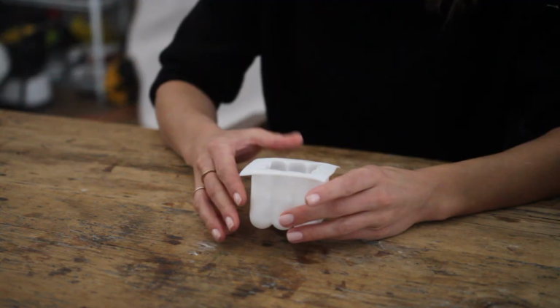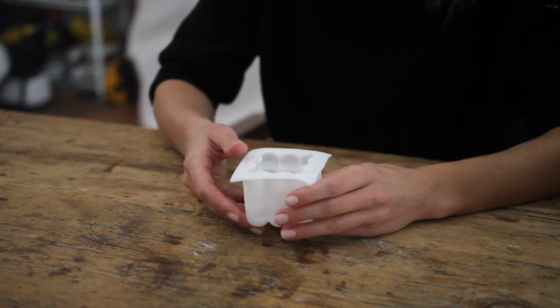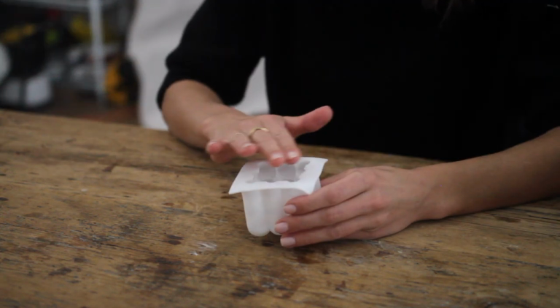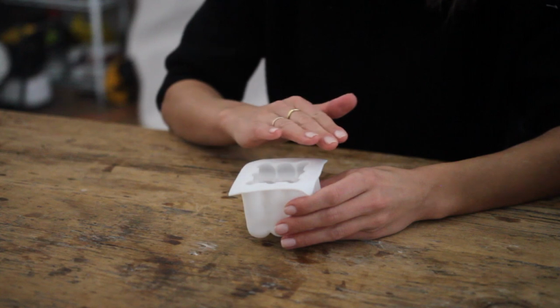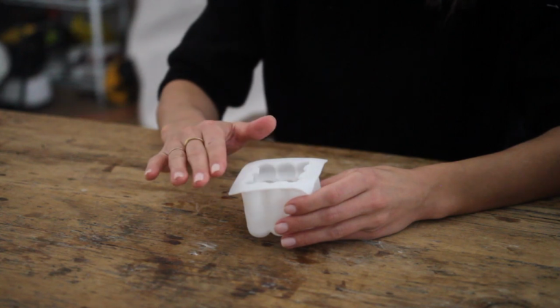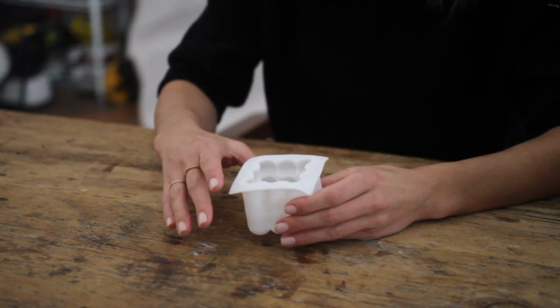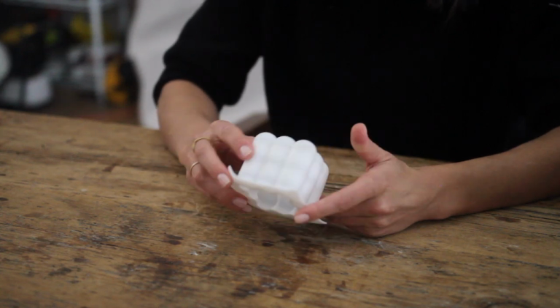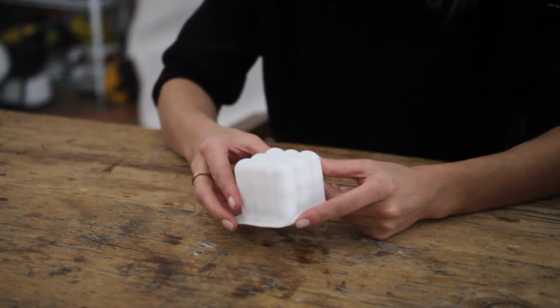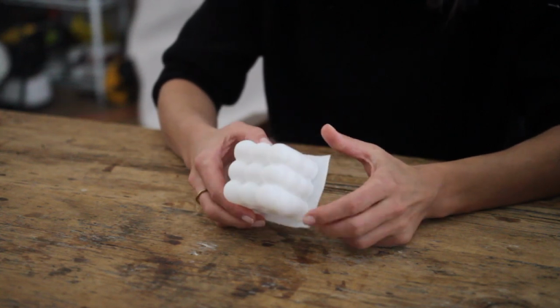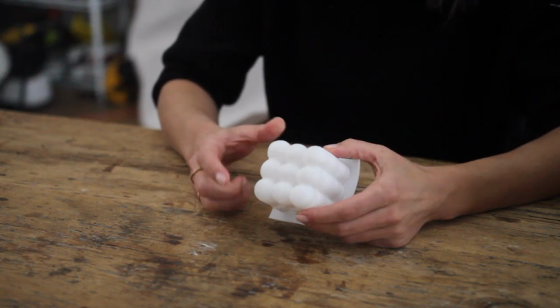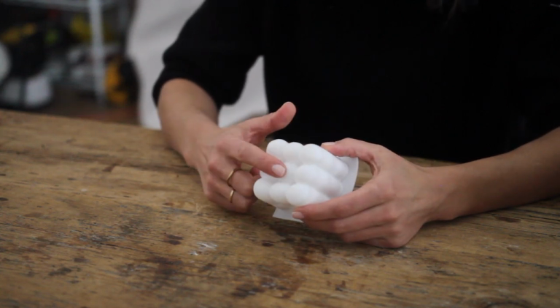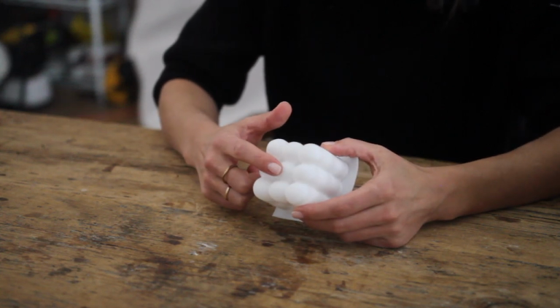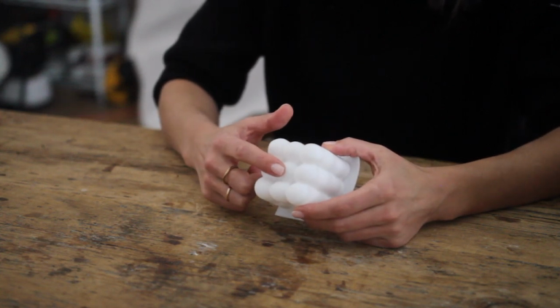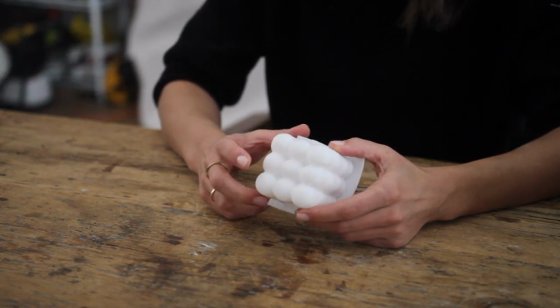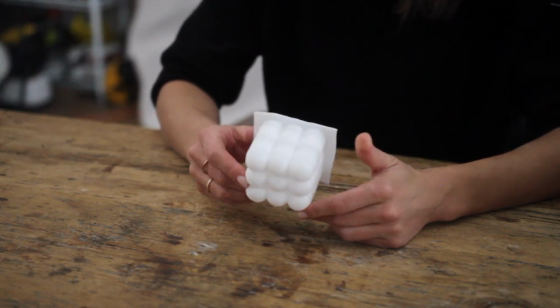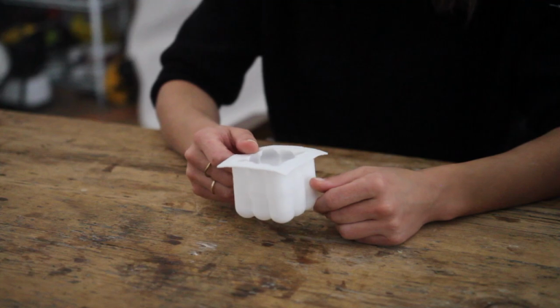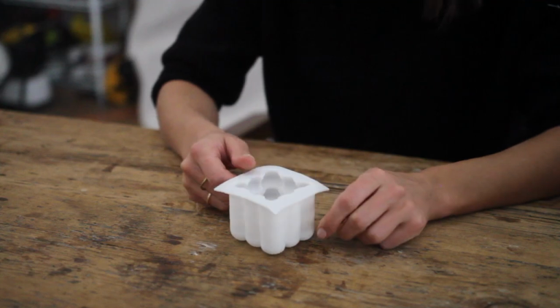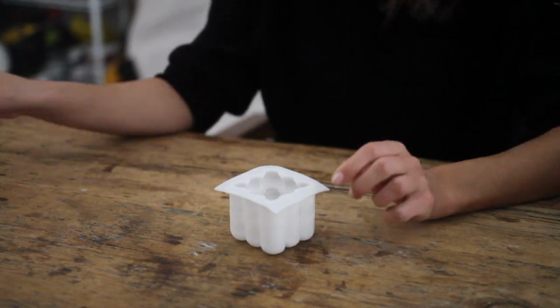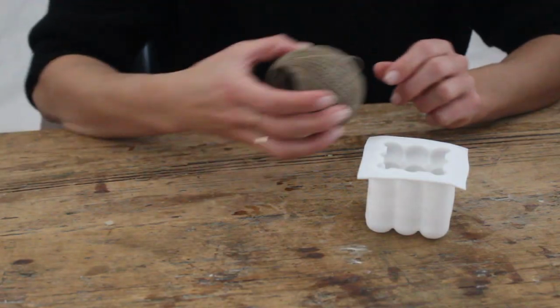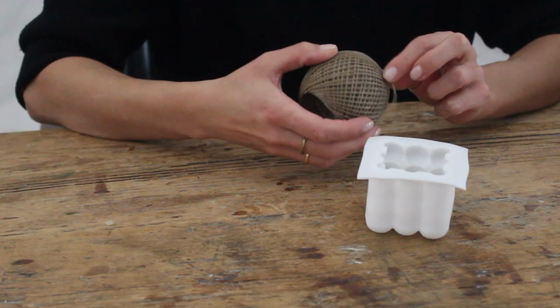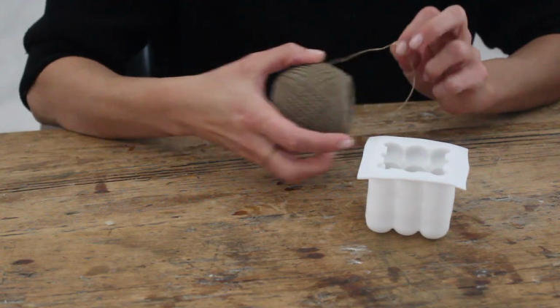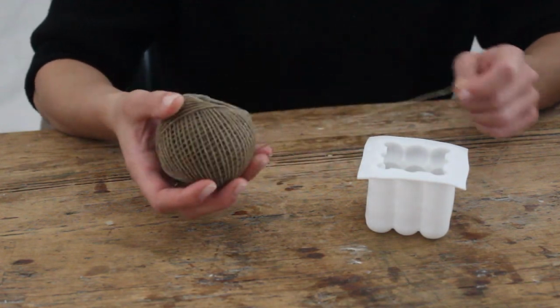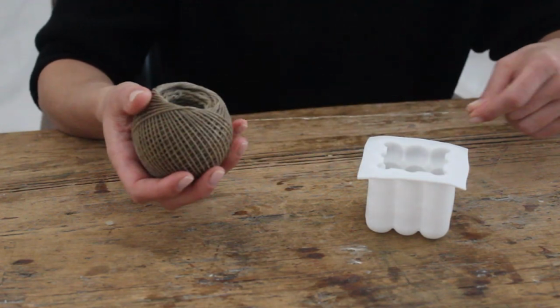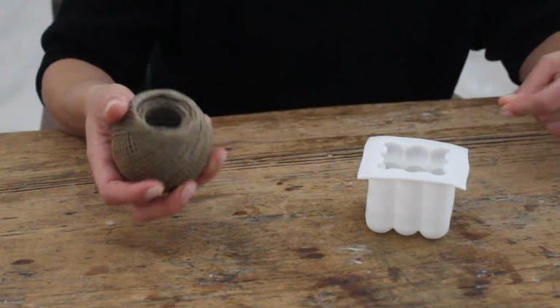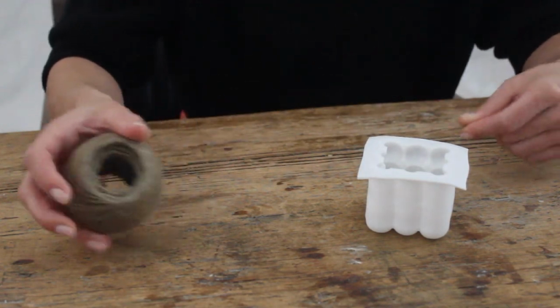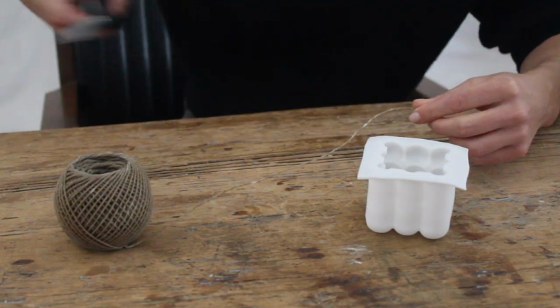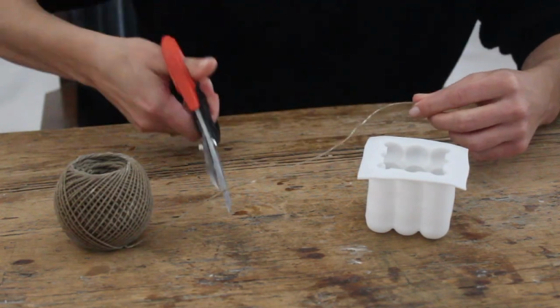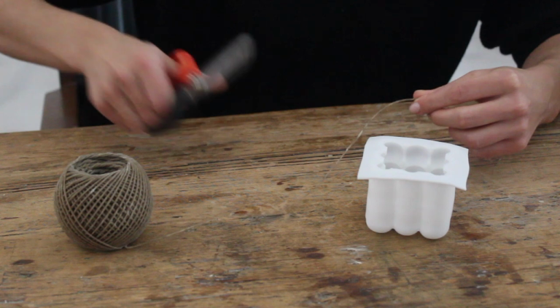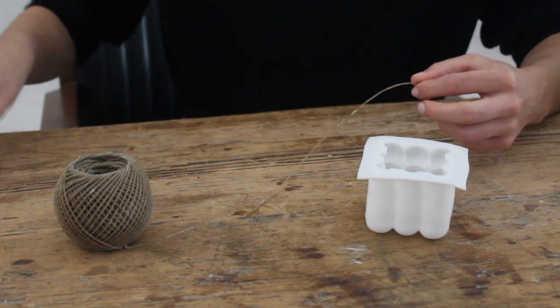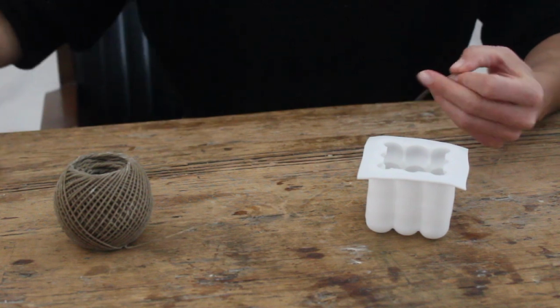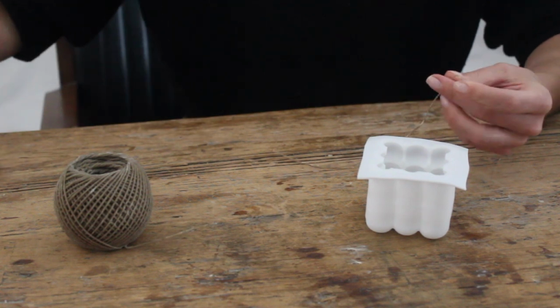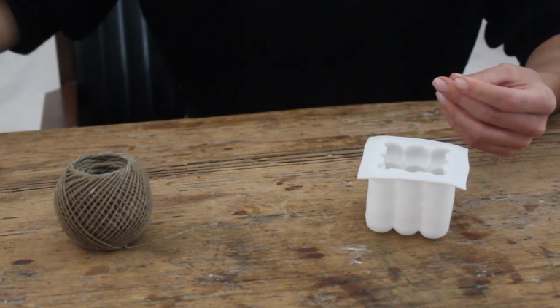So when working with candle molds, this open part will actually end up being the bottom of our candle. The part that's closed off right here is going to be the top. So the first thing that we need to do is poke a hole through the top of the mold and thread our wick through.